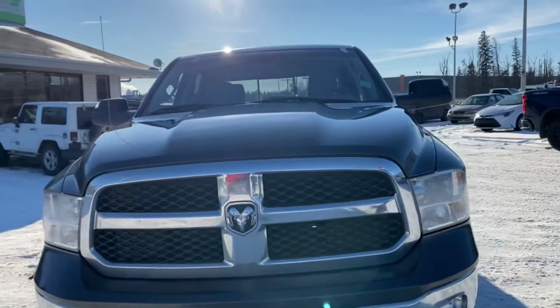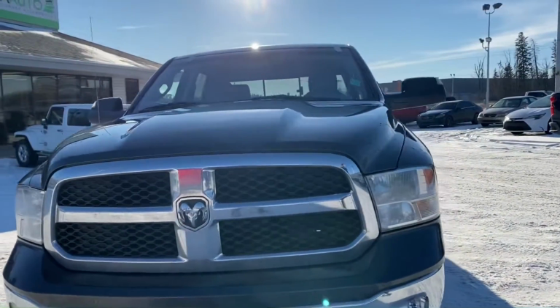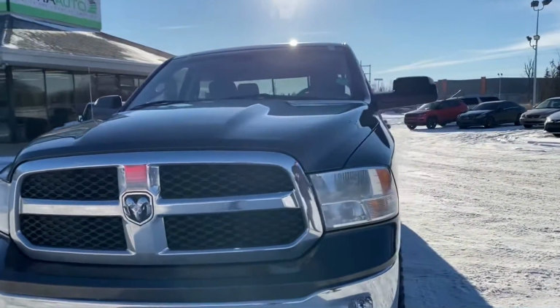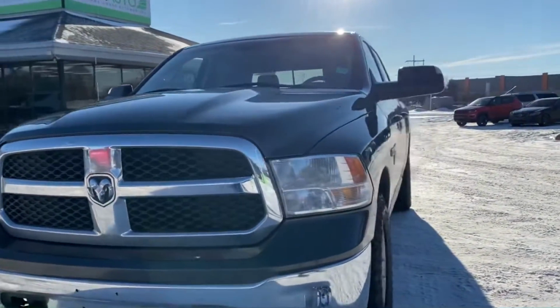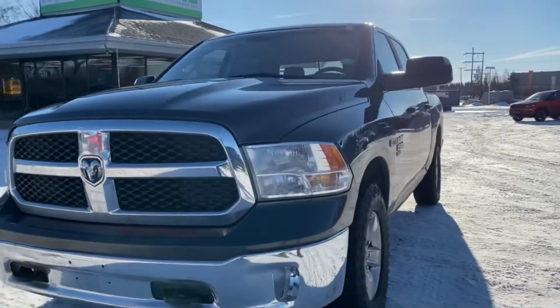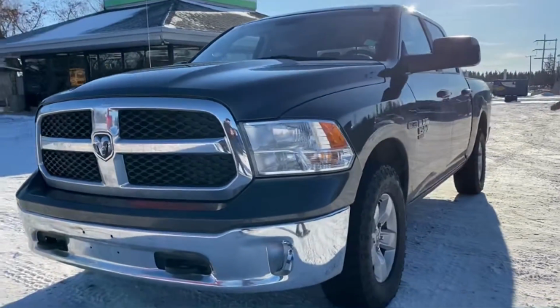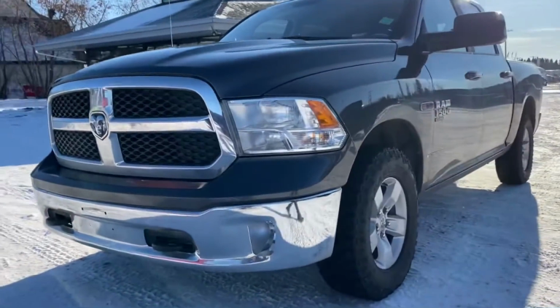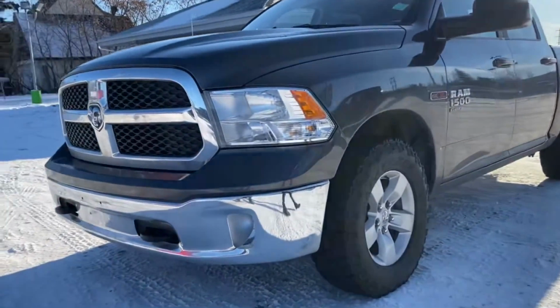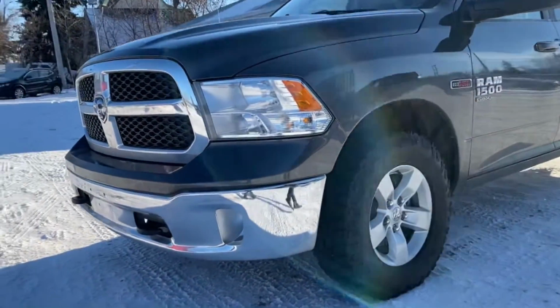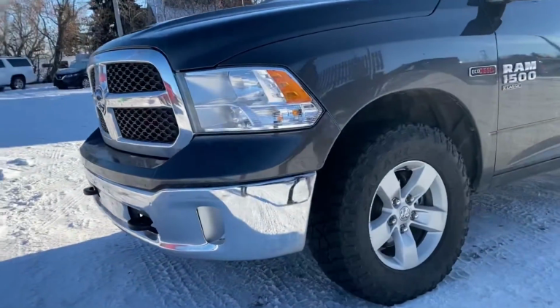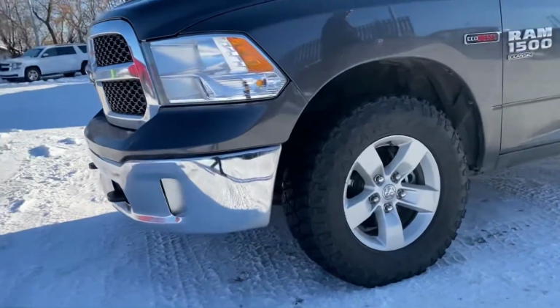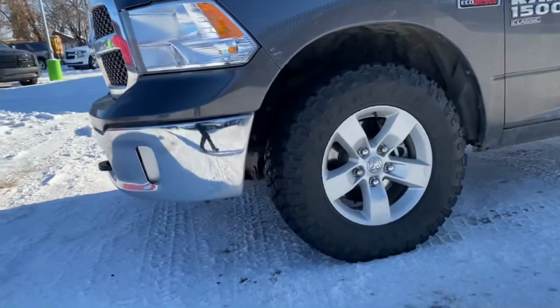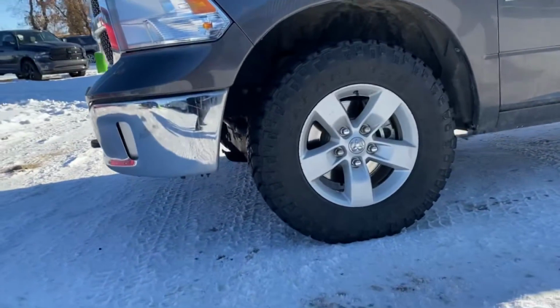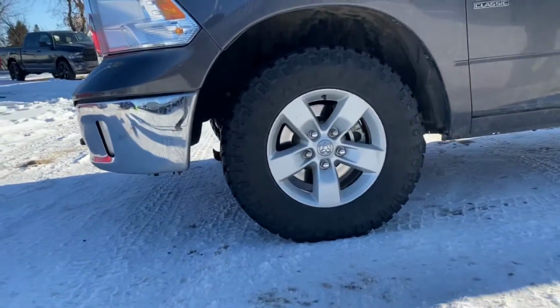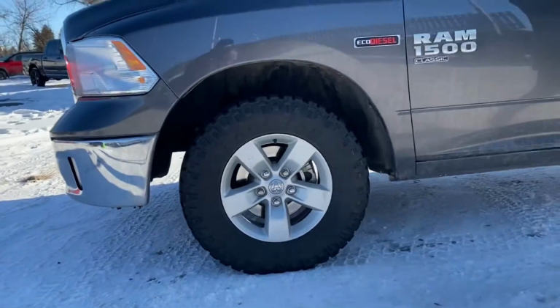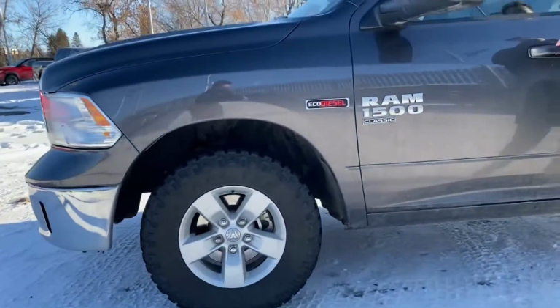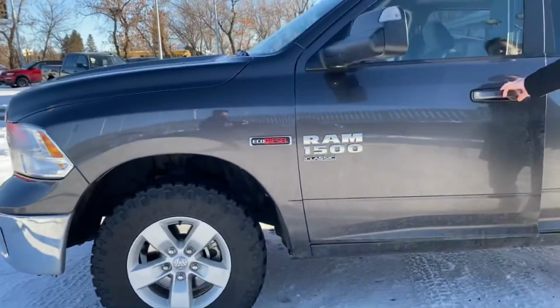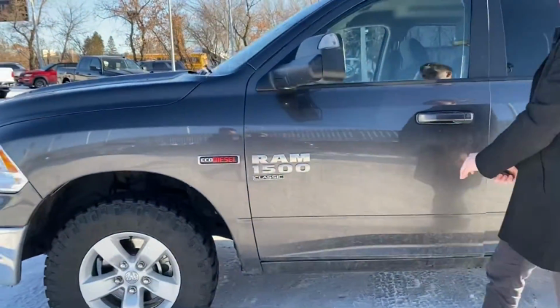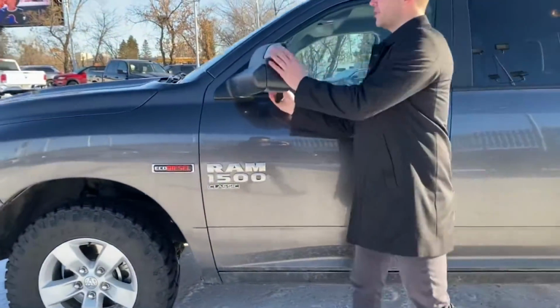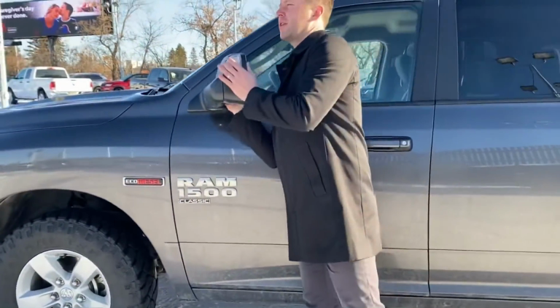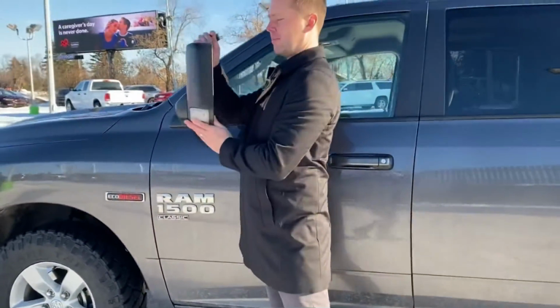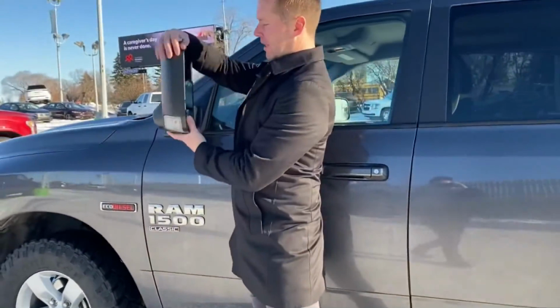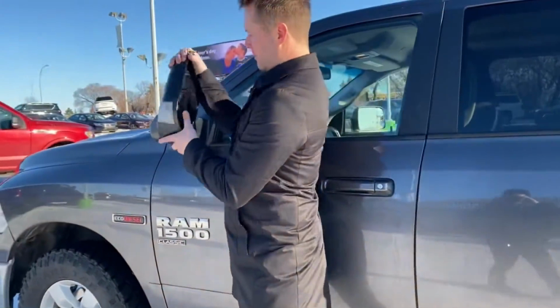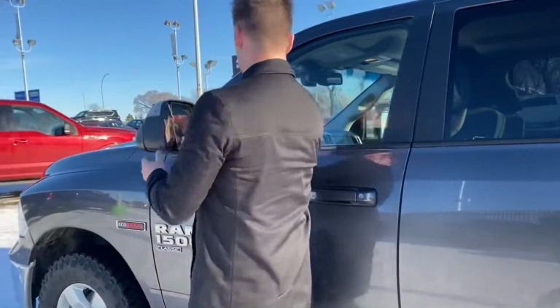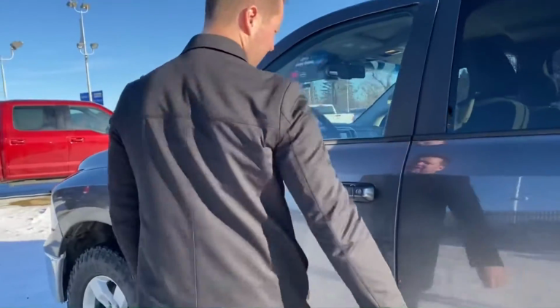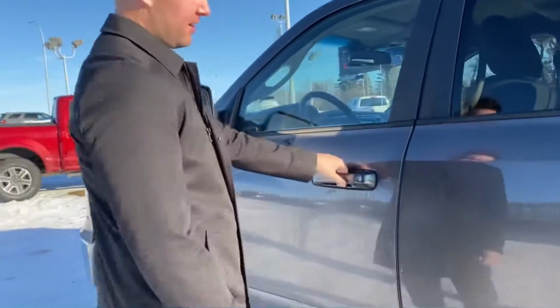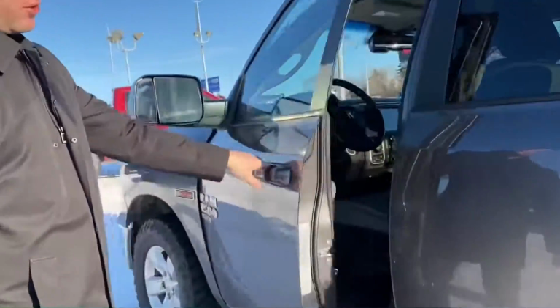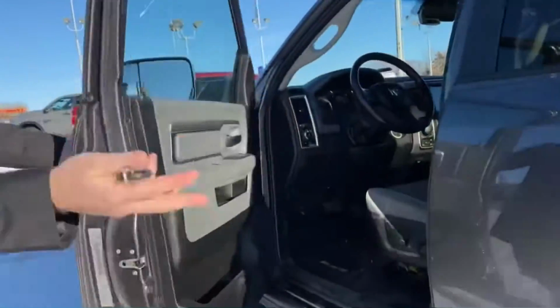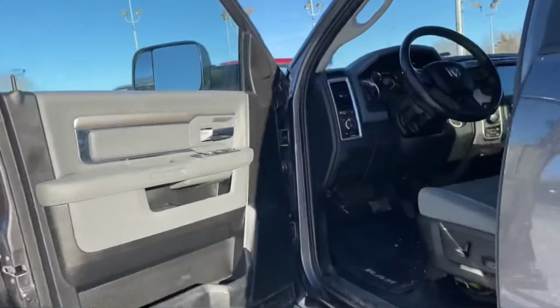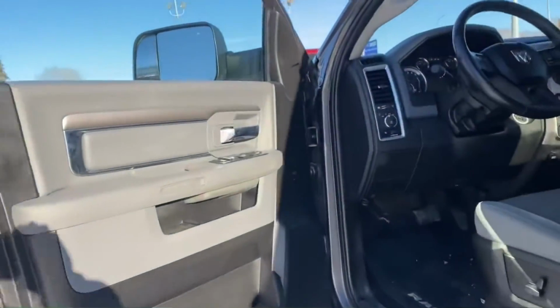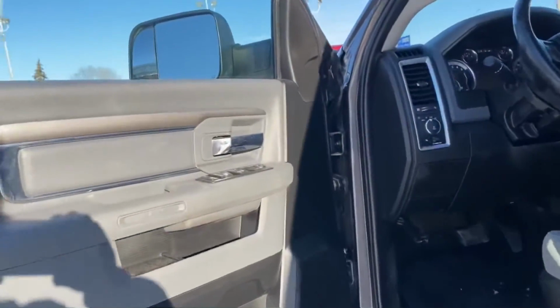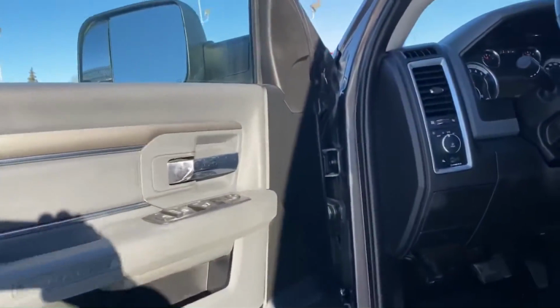We have tow hooks, fog lights, and some nice off-road tires. There are tow mirrors on this — you can flip them up like that, fold them down like that. It's a crew cab with lots of room.